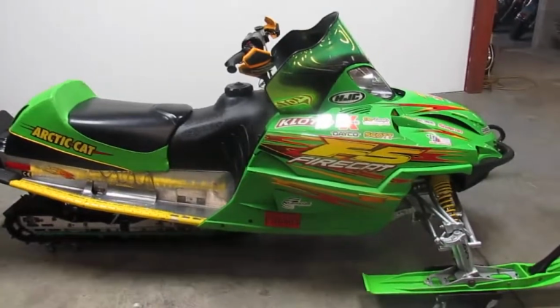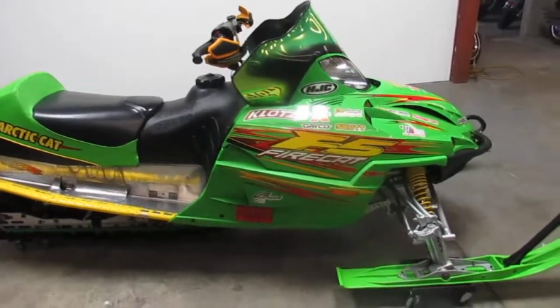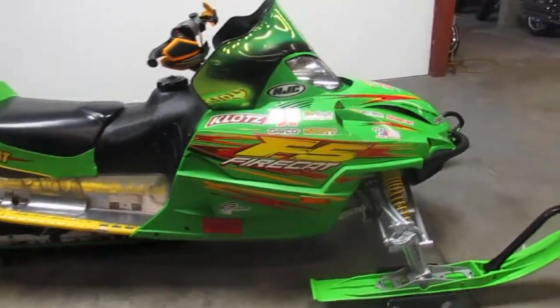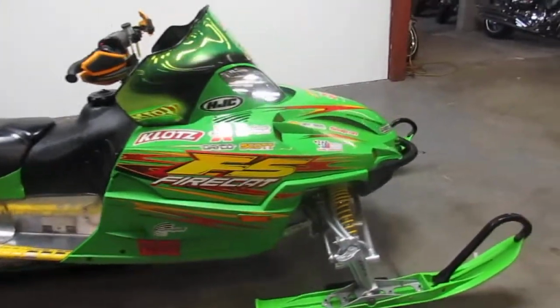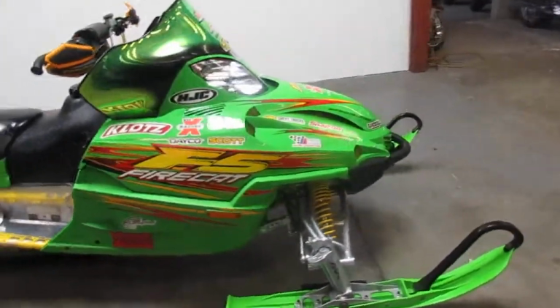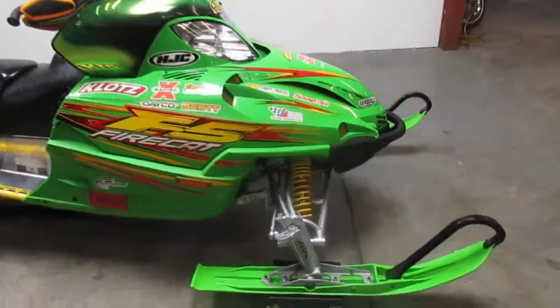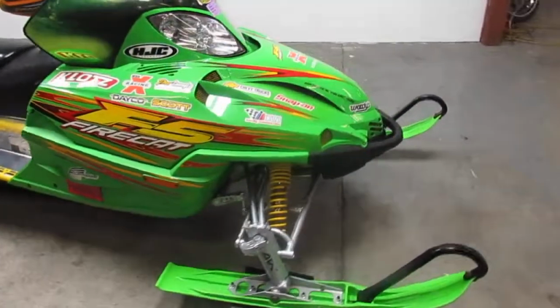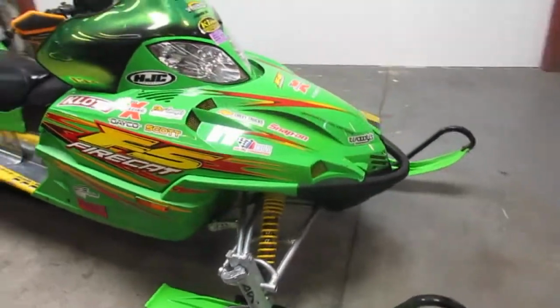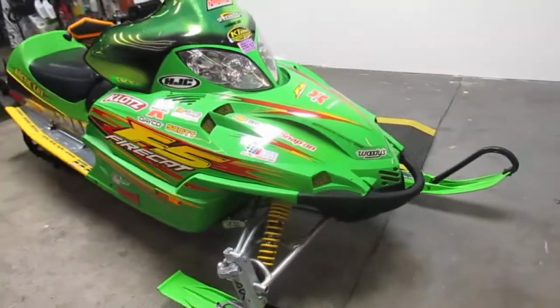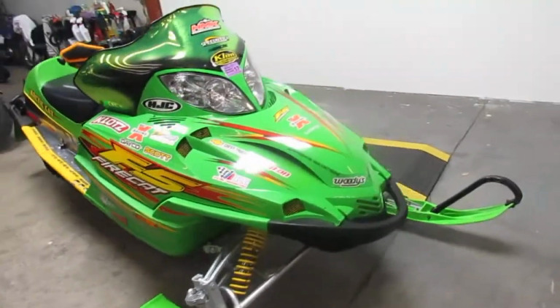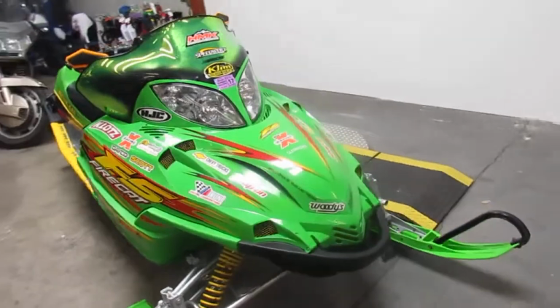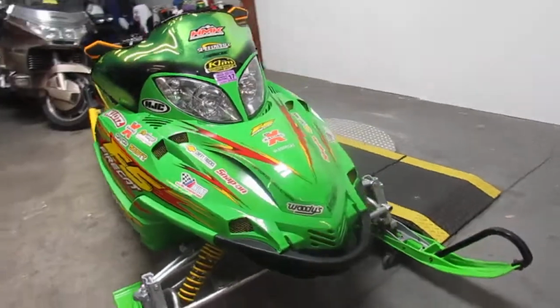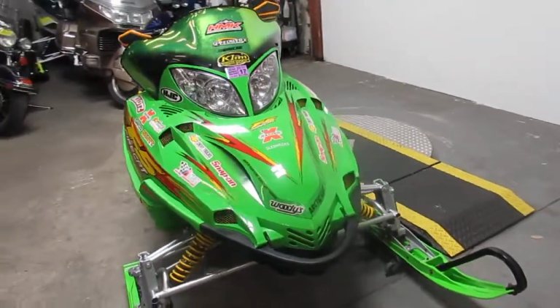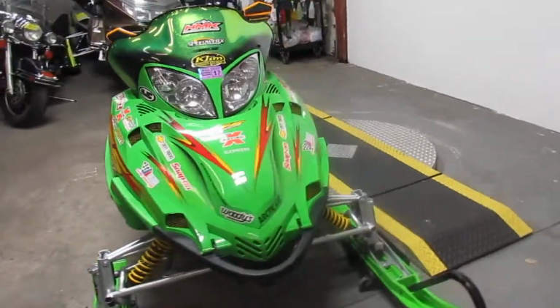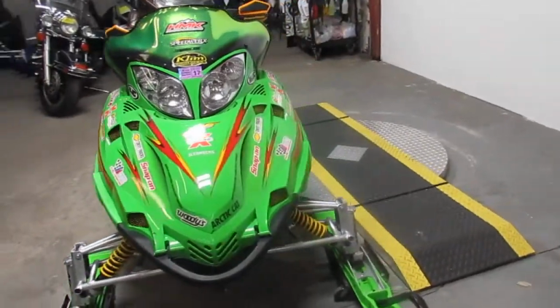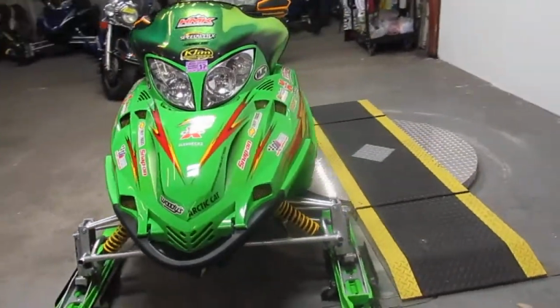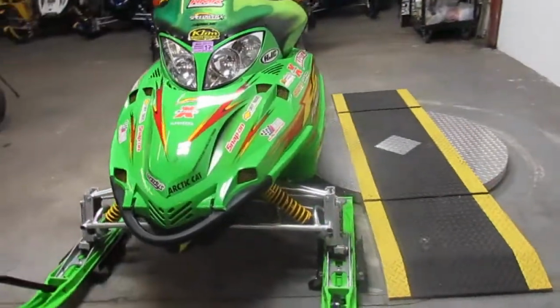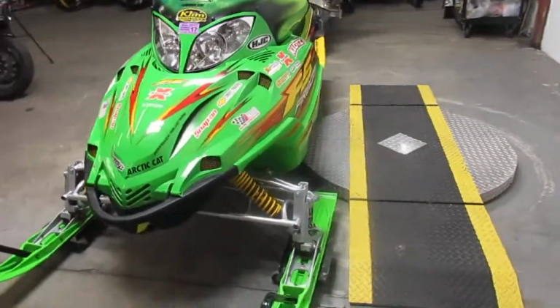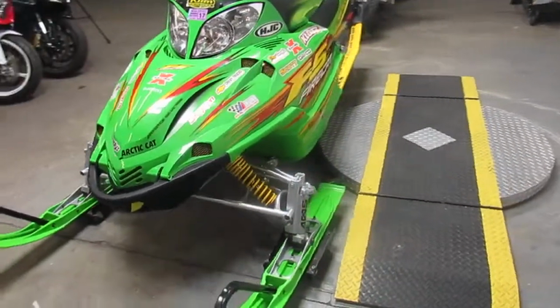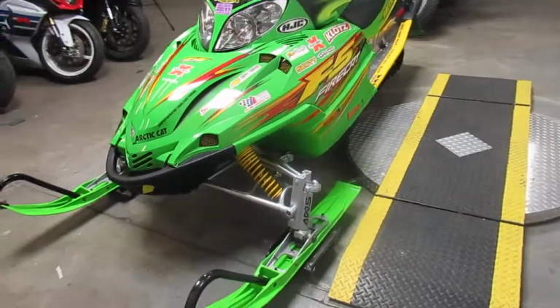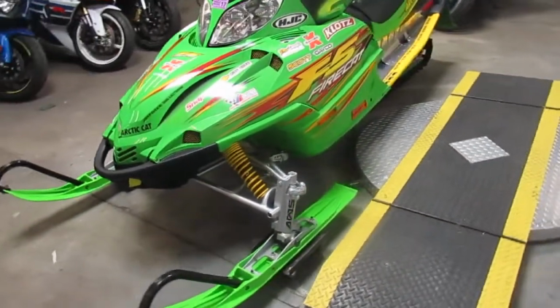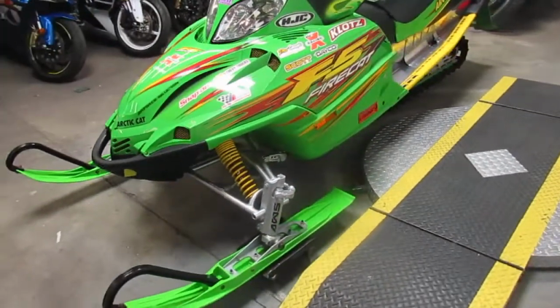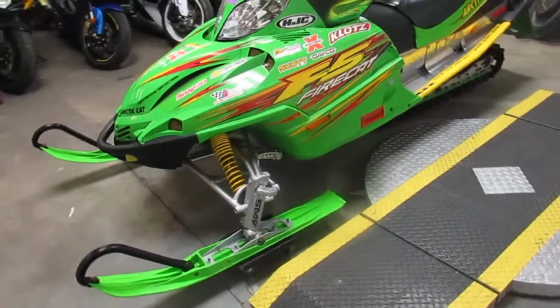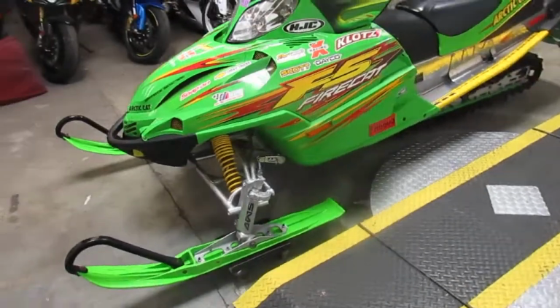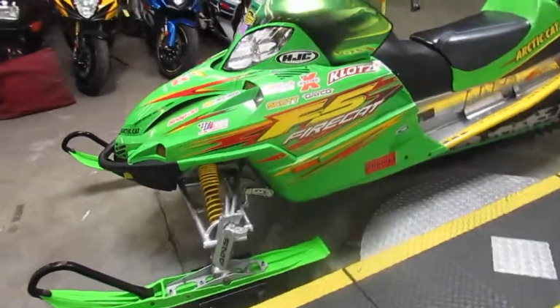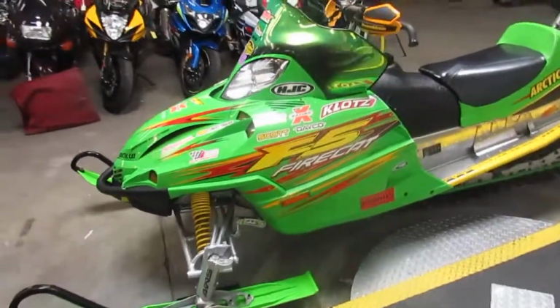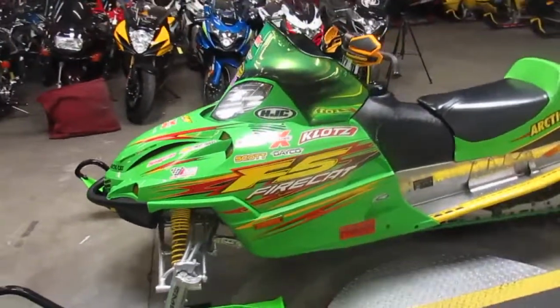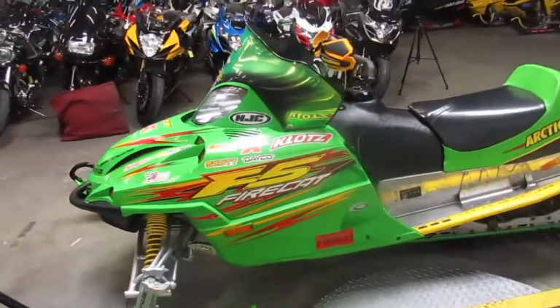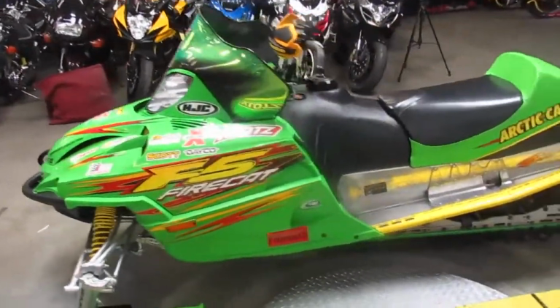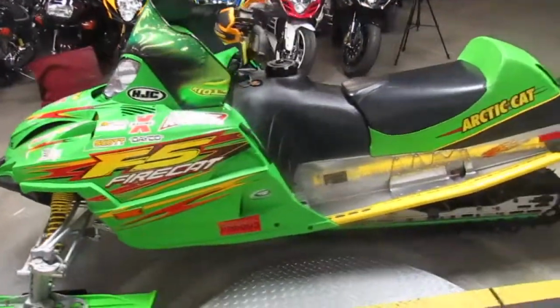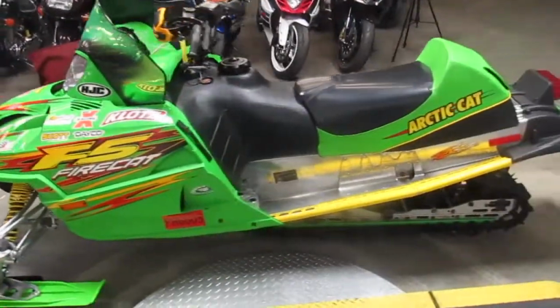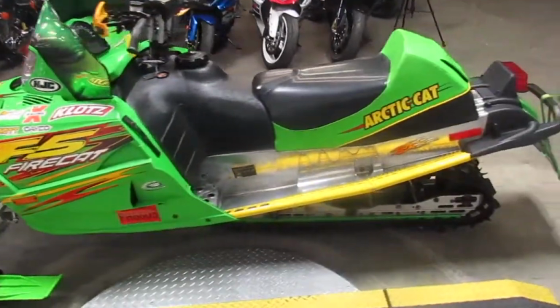Hey guys, it's Approval Powersports here doing some videos on our used sleds. Riding season's right around the corner. Sounds like we're gonna have a great winter. We're doing a video on the 2003 Arctic Cat Firecat F5. We got this thing priced right at $1,500, so it won't be here long.